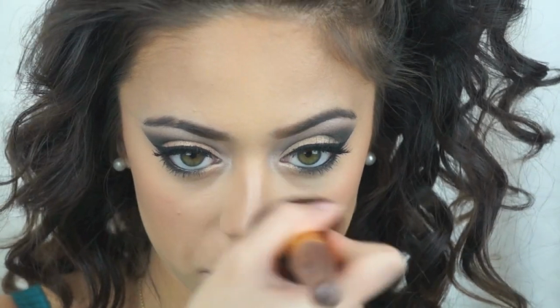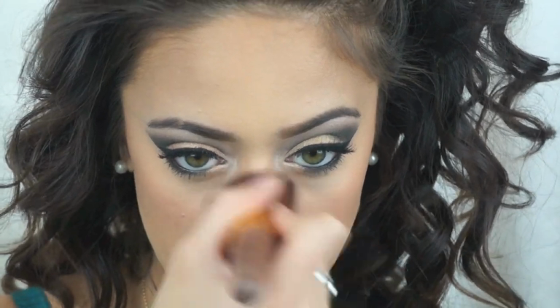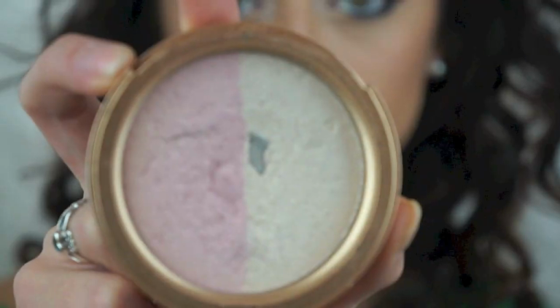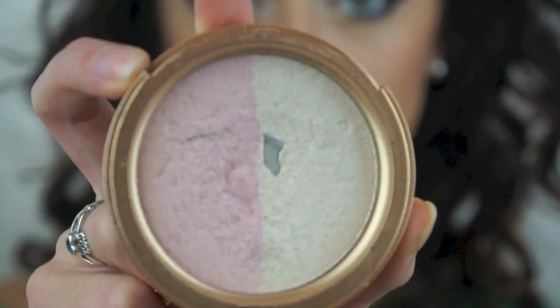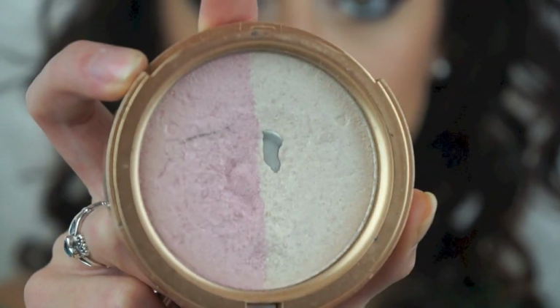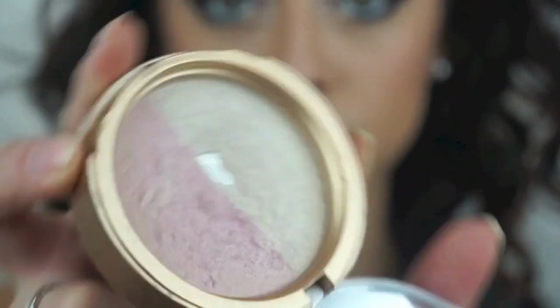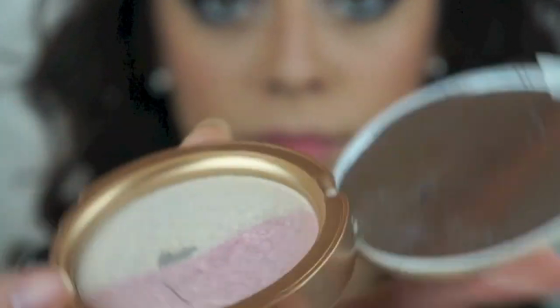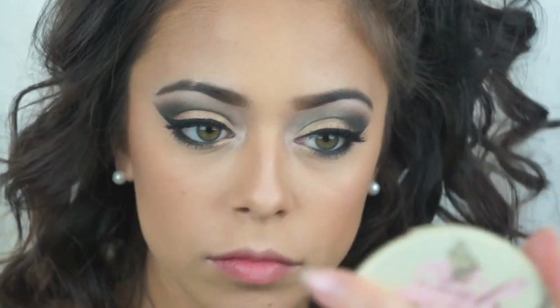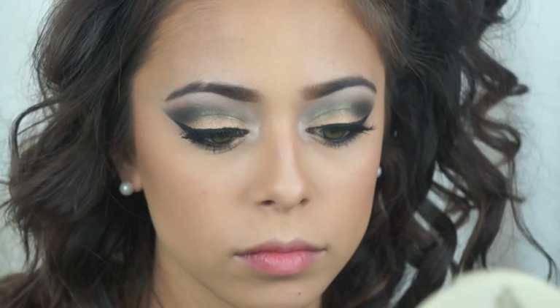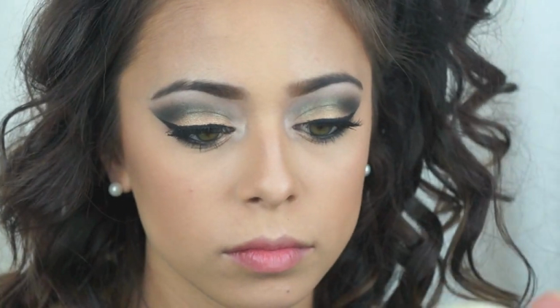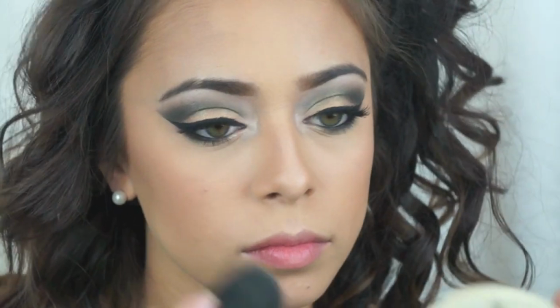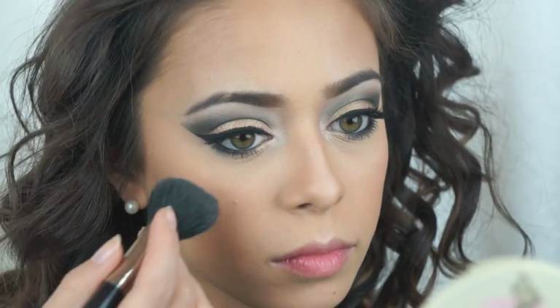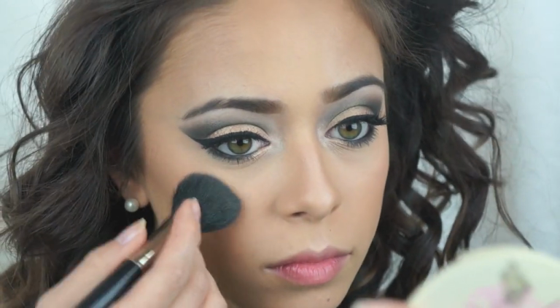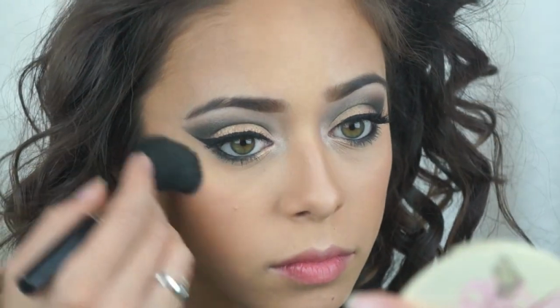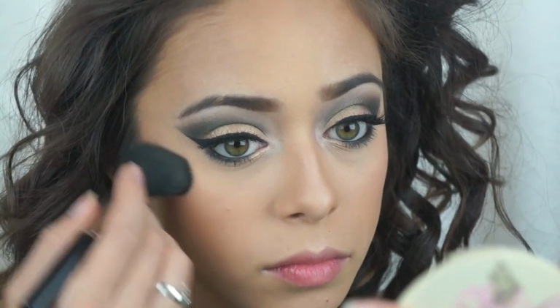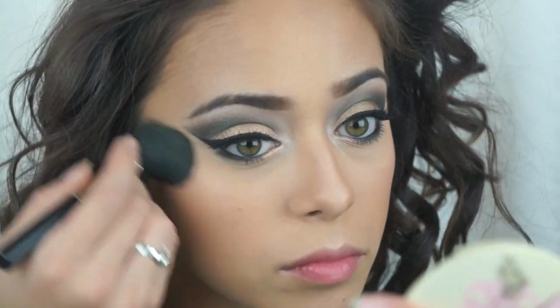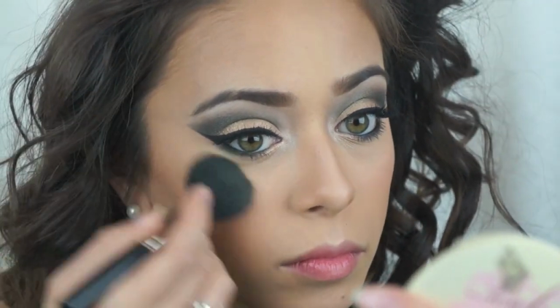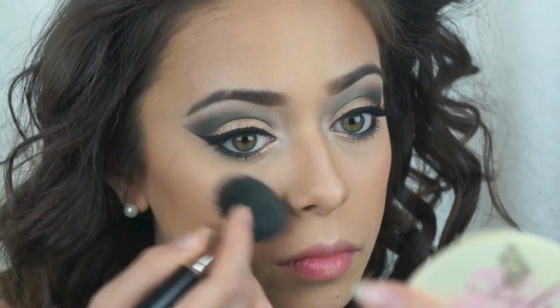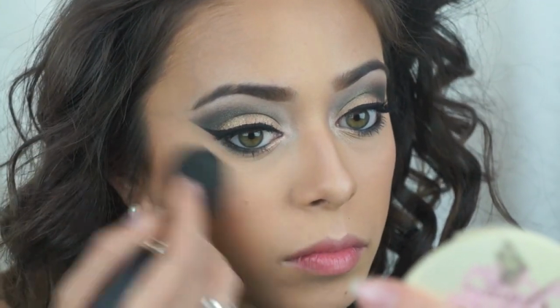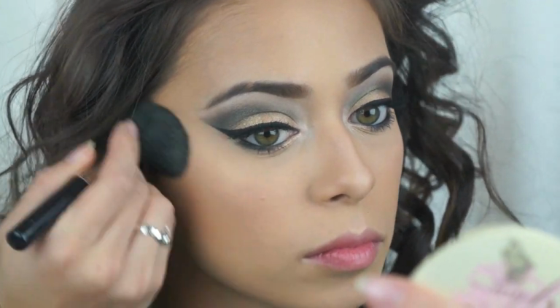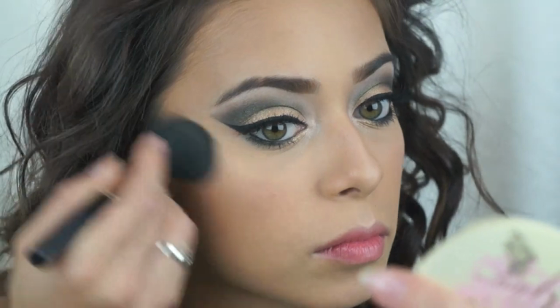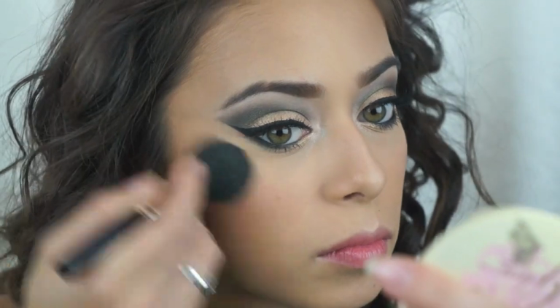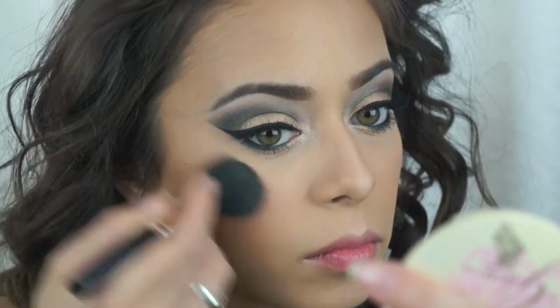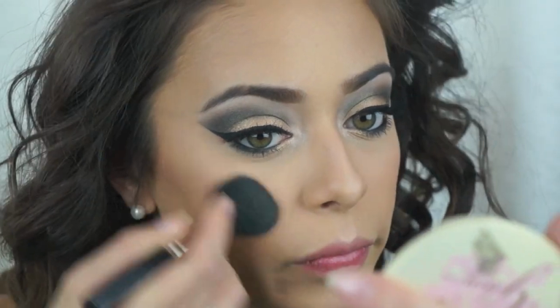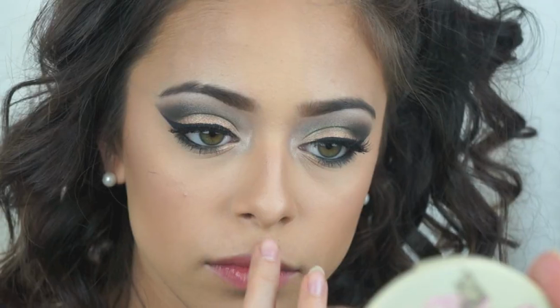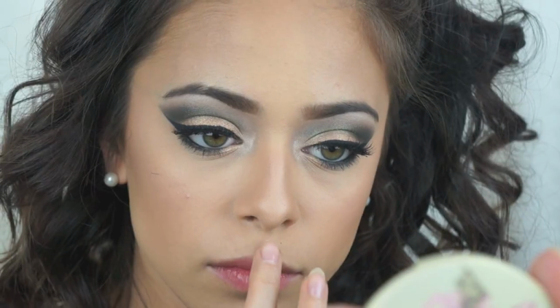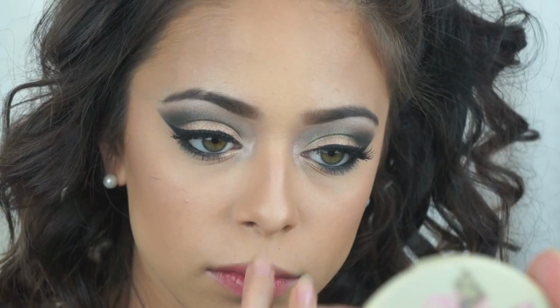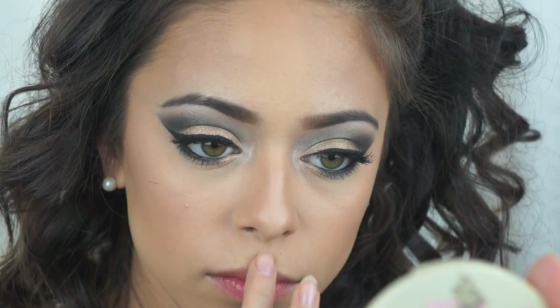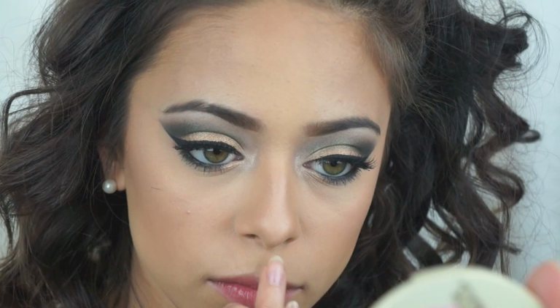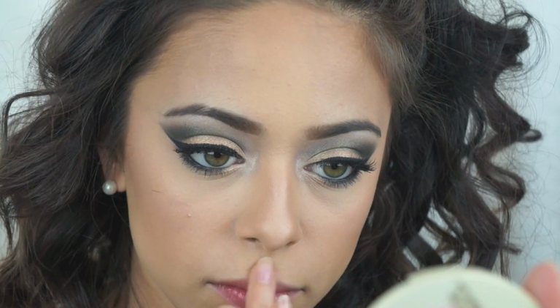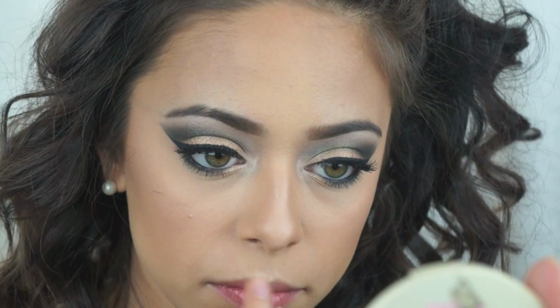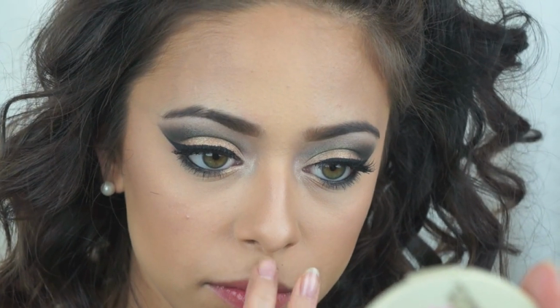Then I'm just going to go ahead and apply a highlighter to my cheekbones, my nose, my cupid's bow, chin, and above my eyebrows.